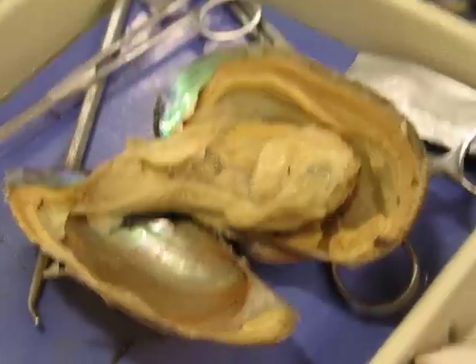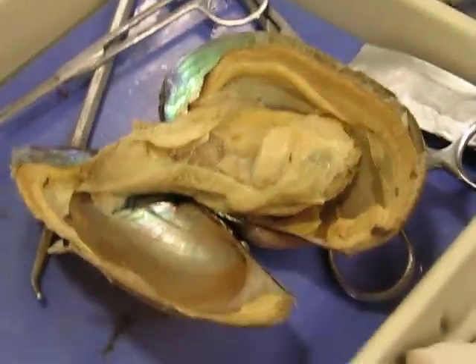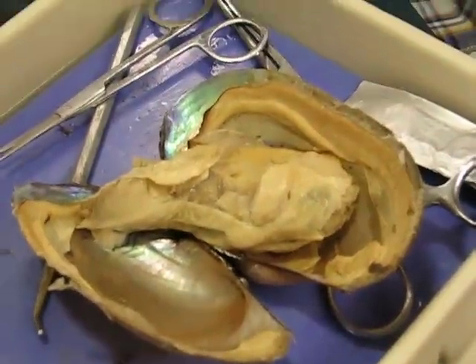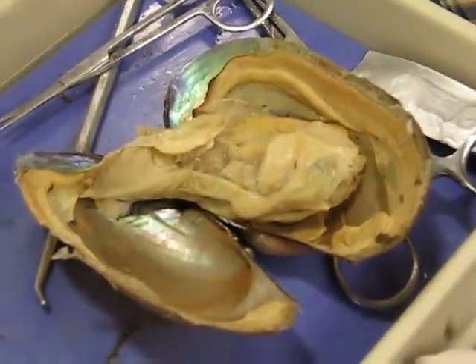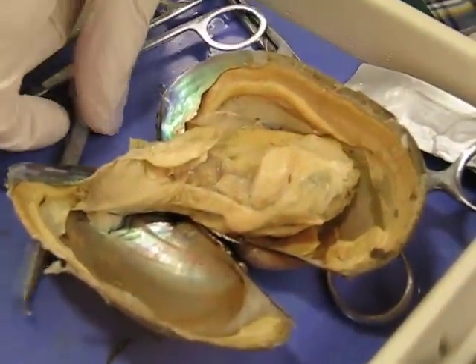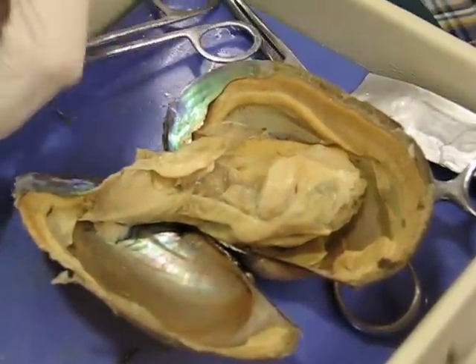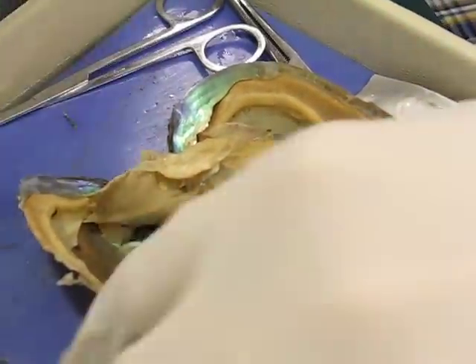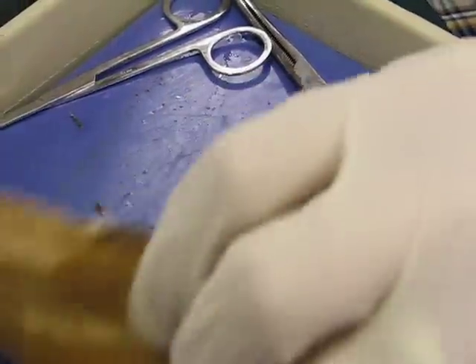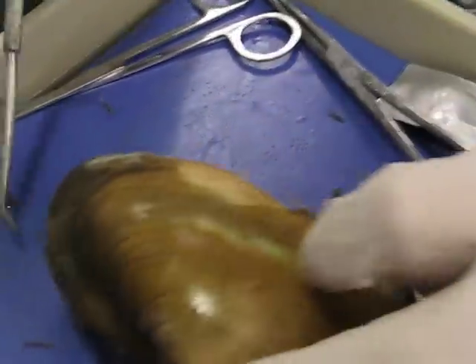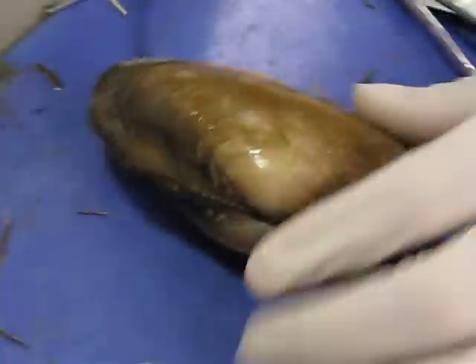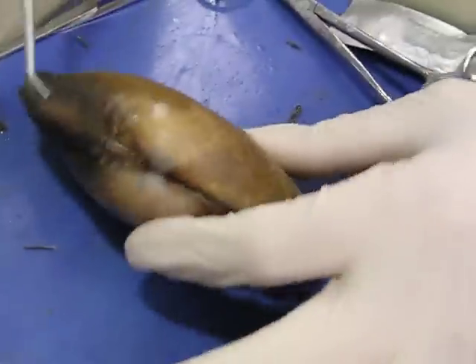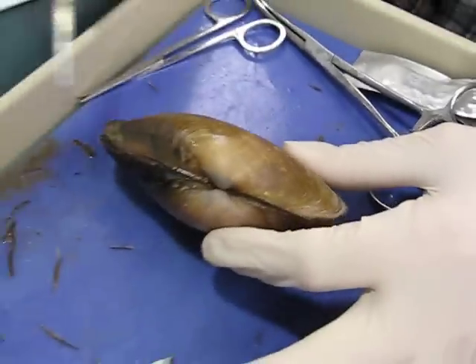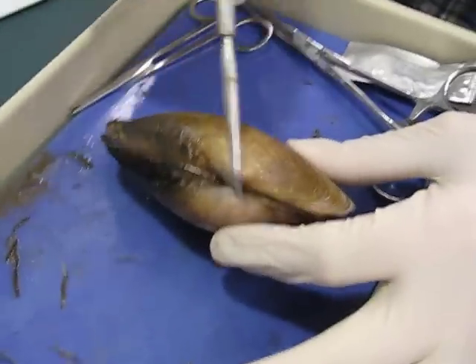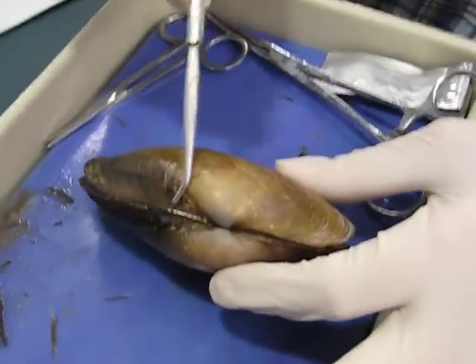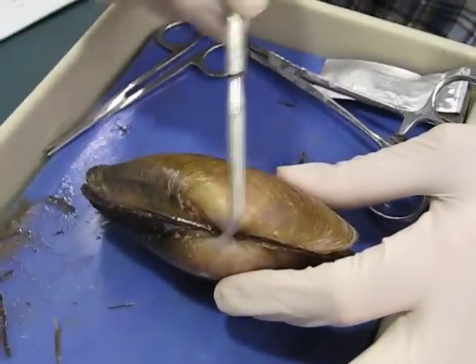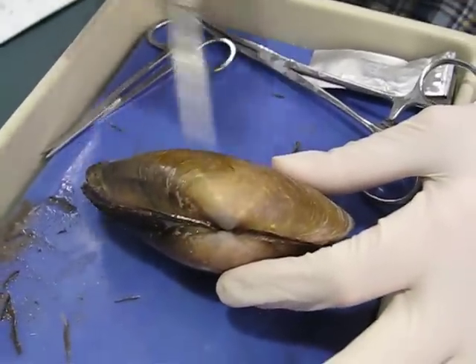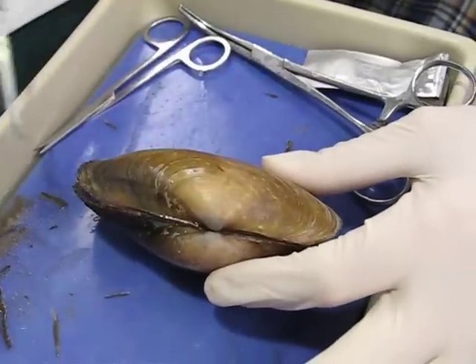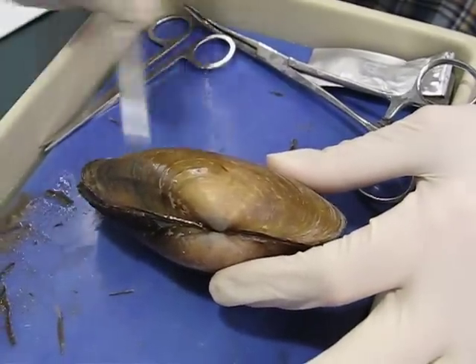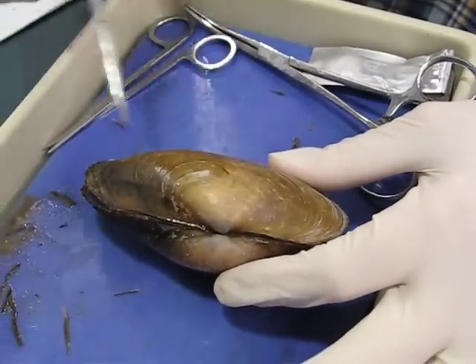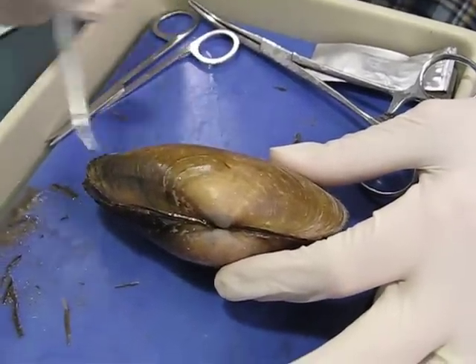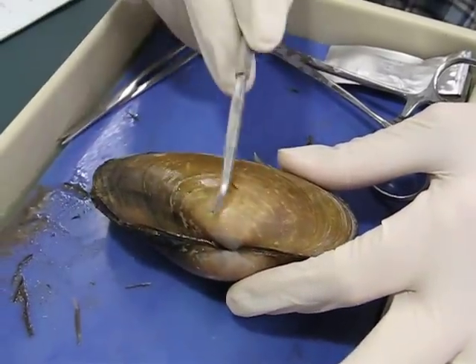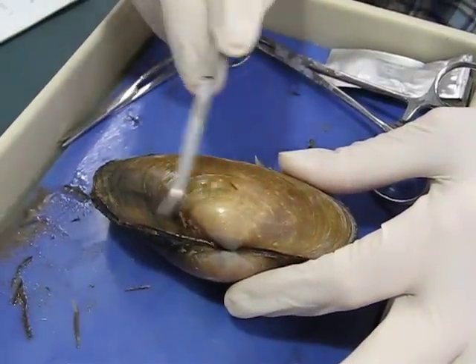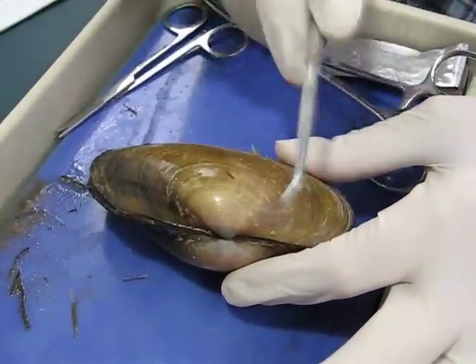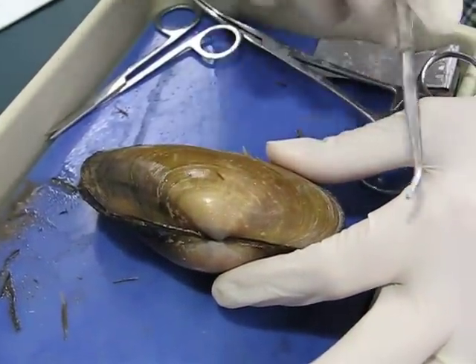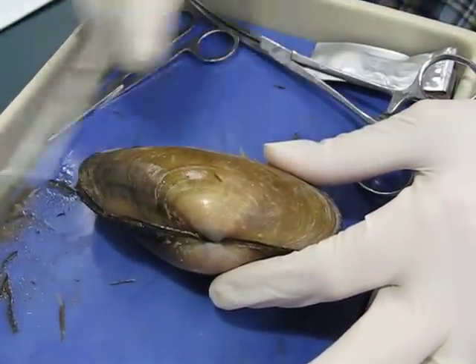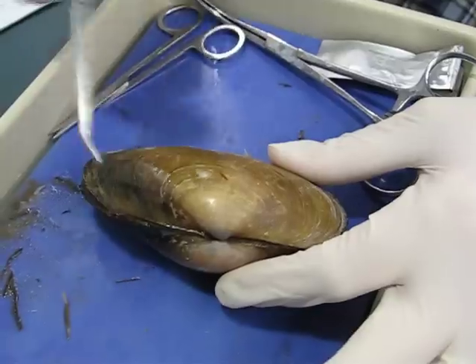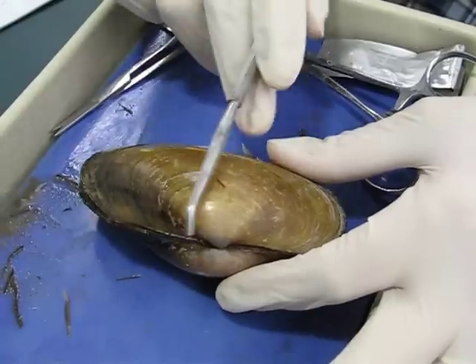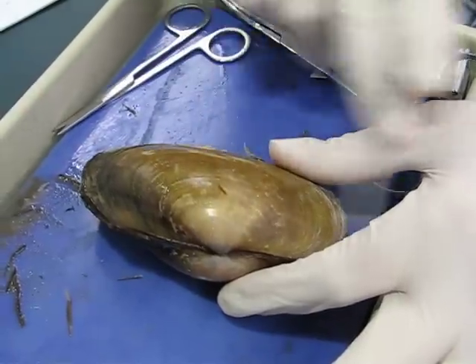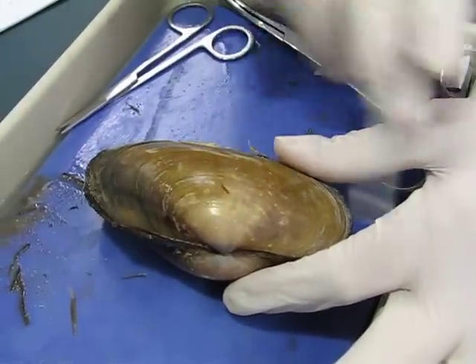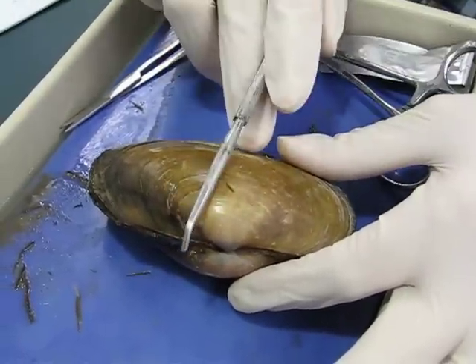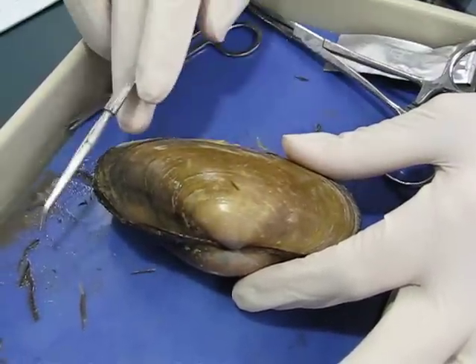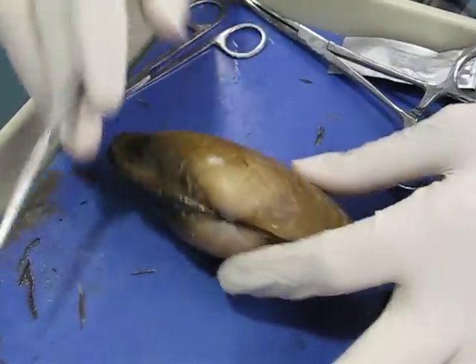All right, so this is the clam. First of all, this big bump on the outside here is the umbo. And since the umbo is more this direction than that direction, that makes this the anterior, this the posterior.